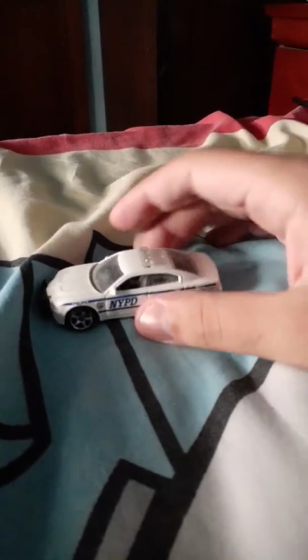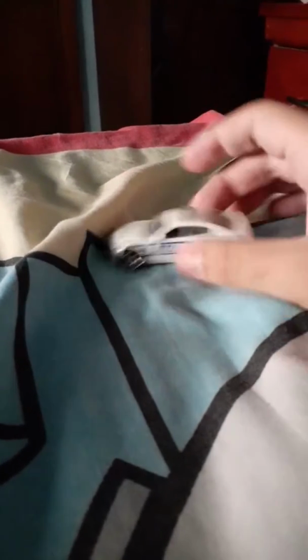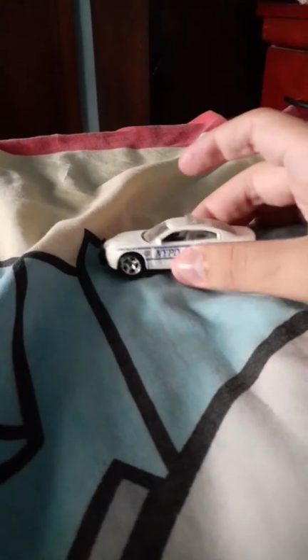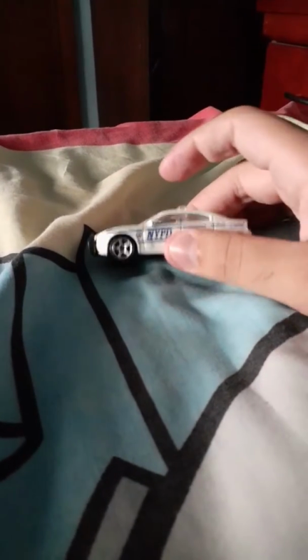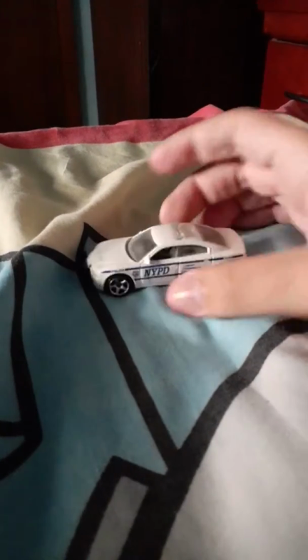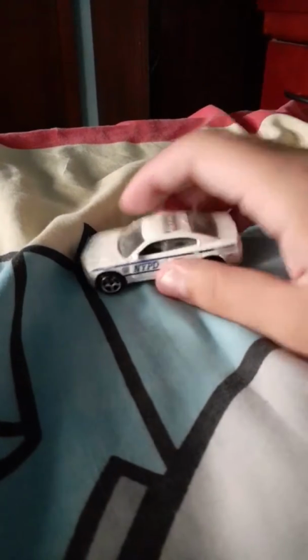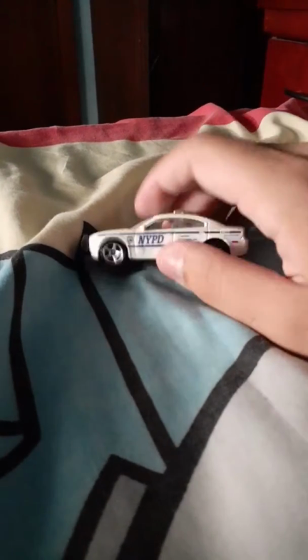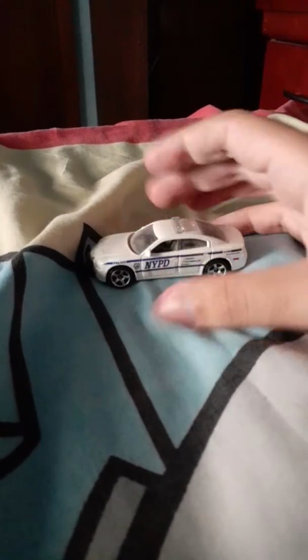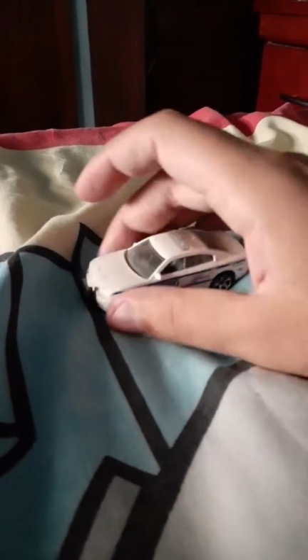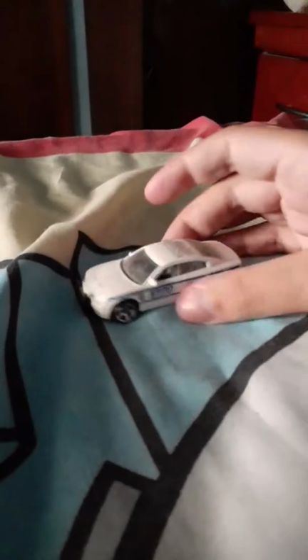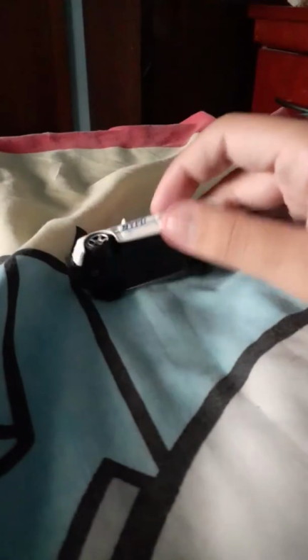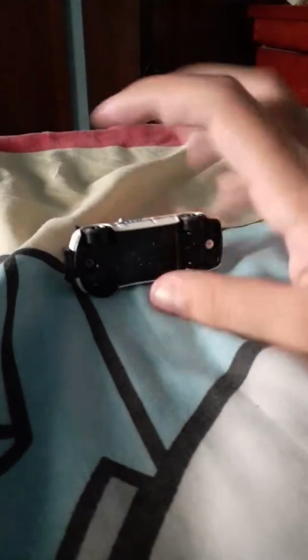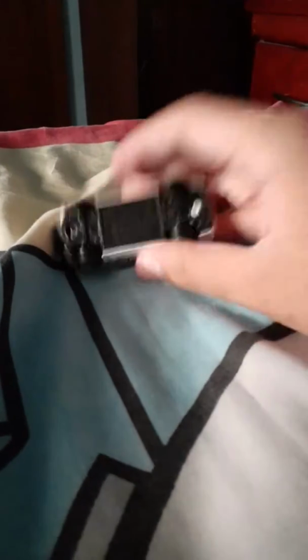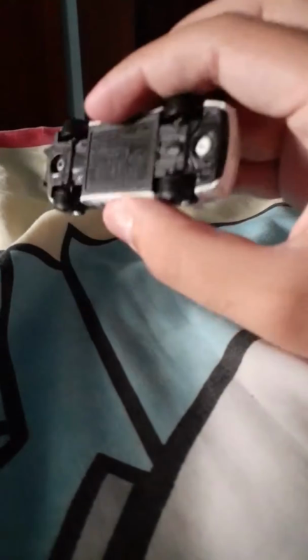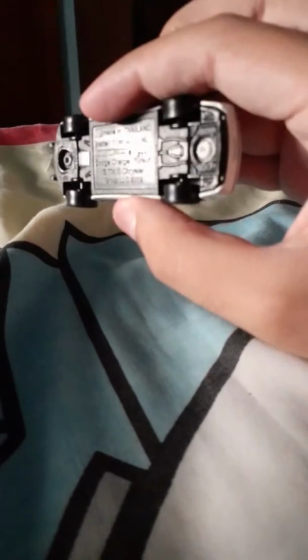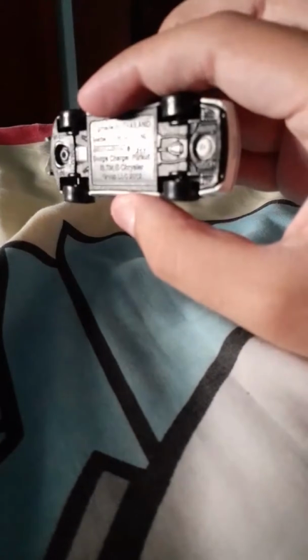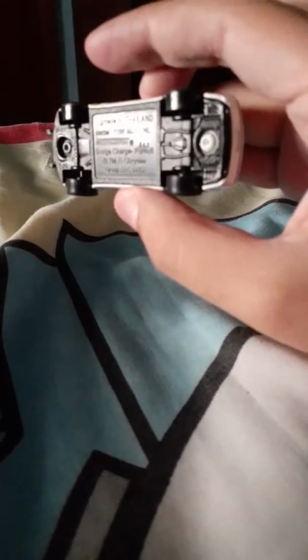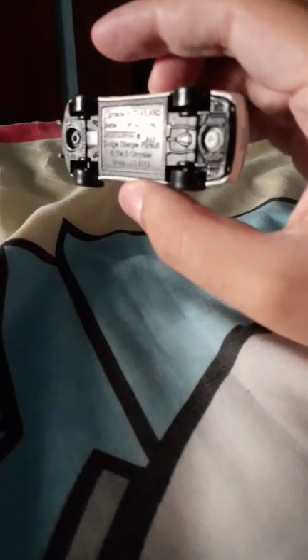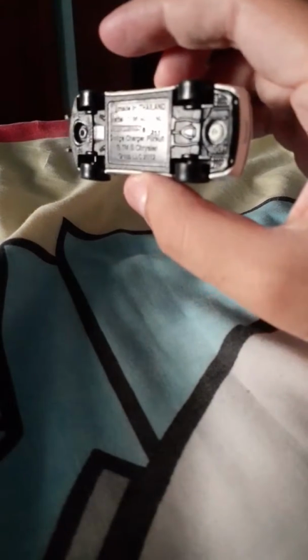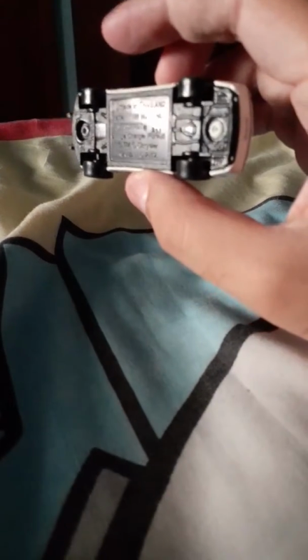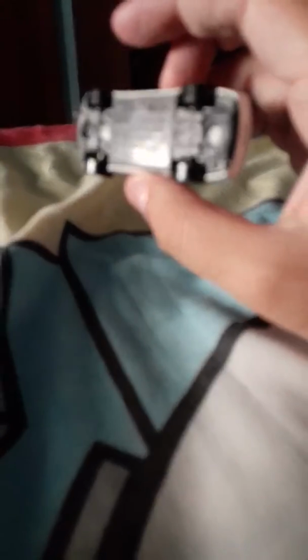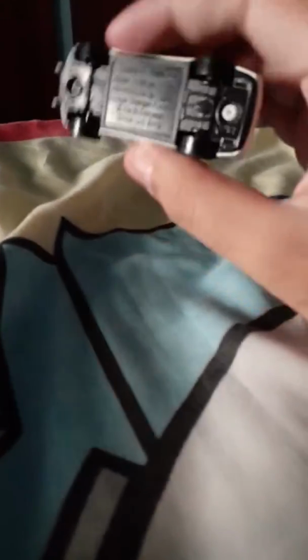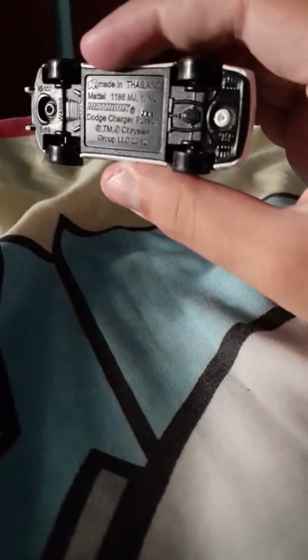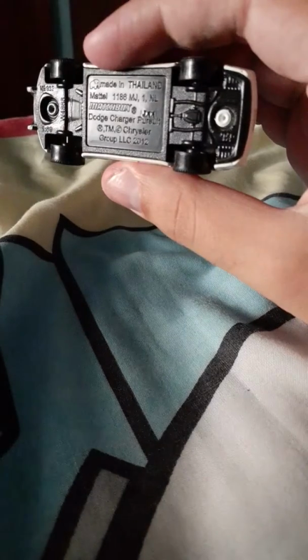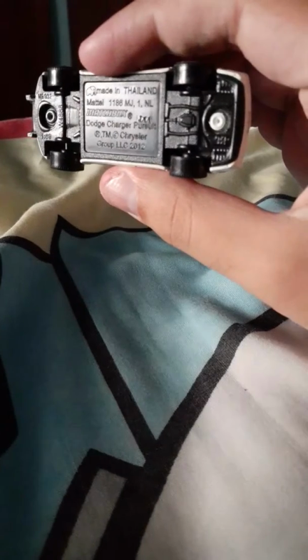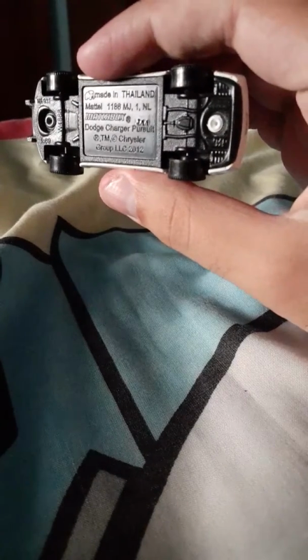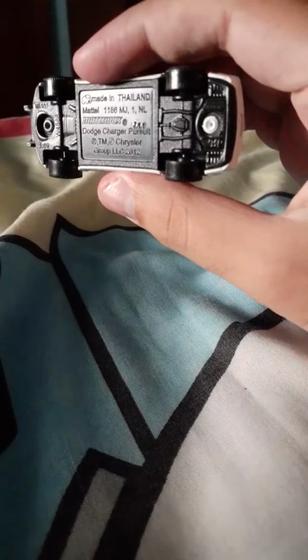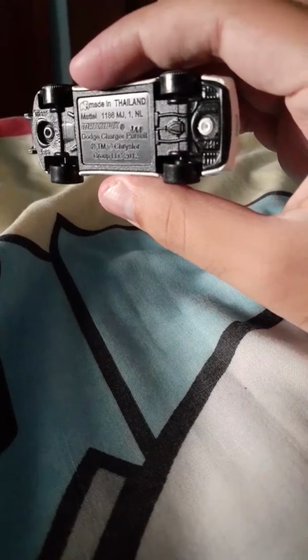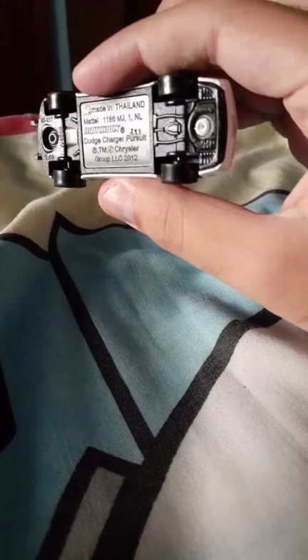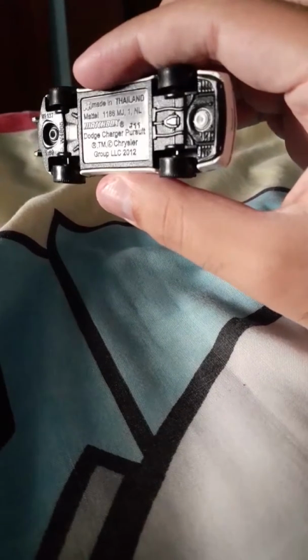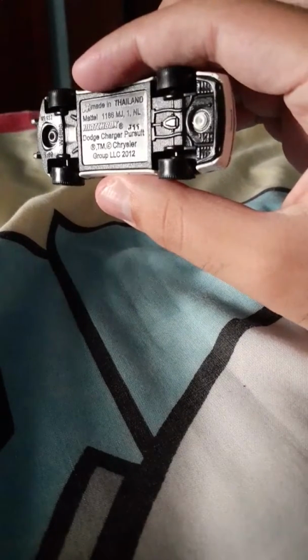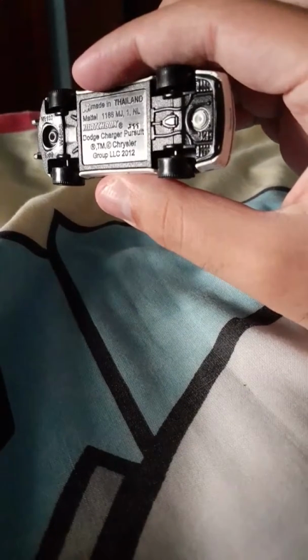This is my Matchbox Dodge Charger Pursuit. Let me just see which year it is. I can't really see. It's a Matchbox Dodge Charger Pursuit. The copyright is from 2012.